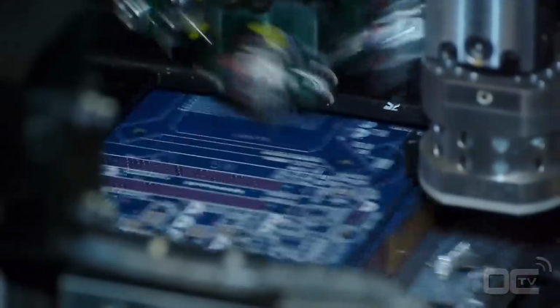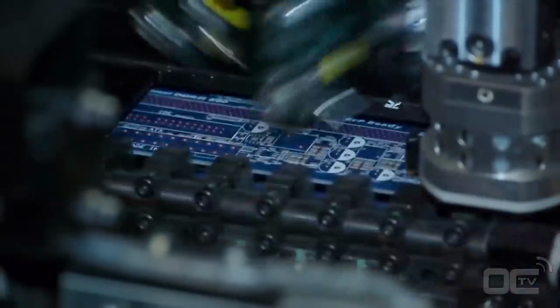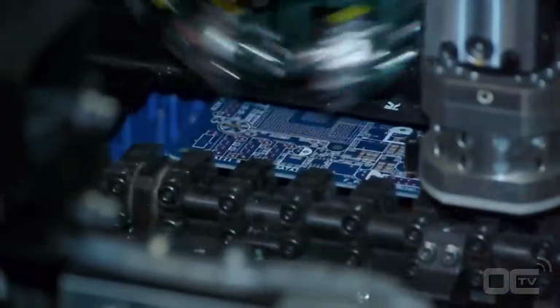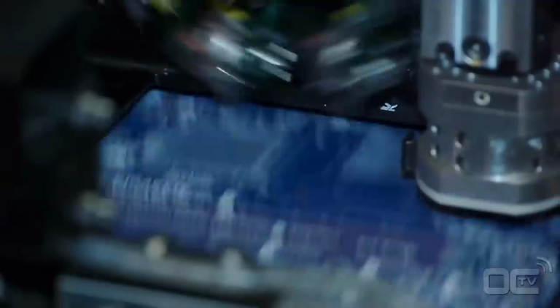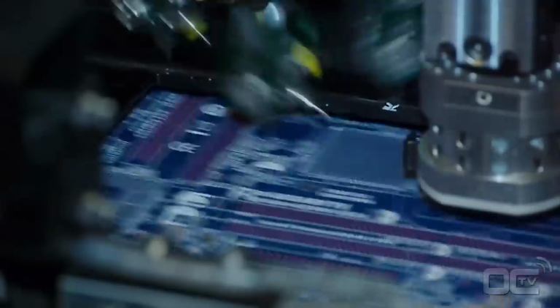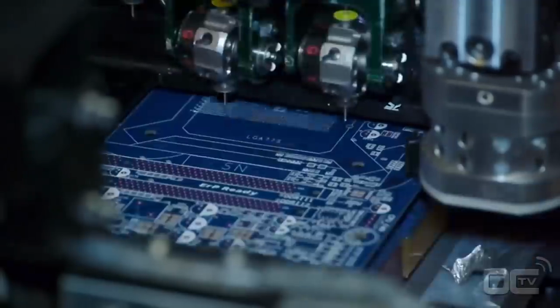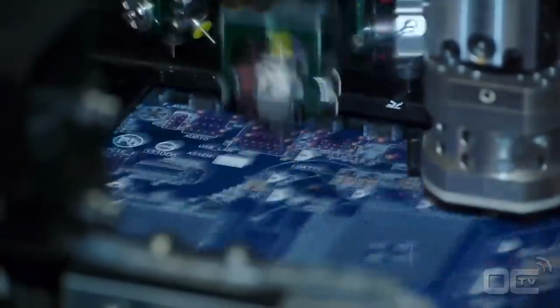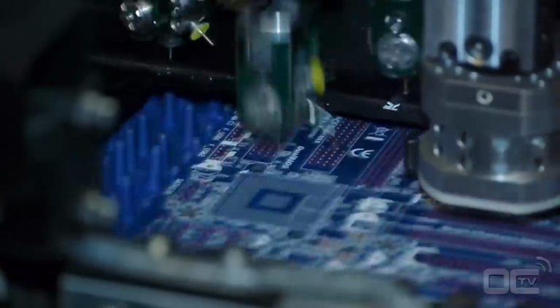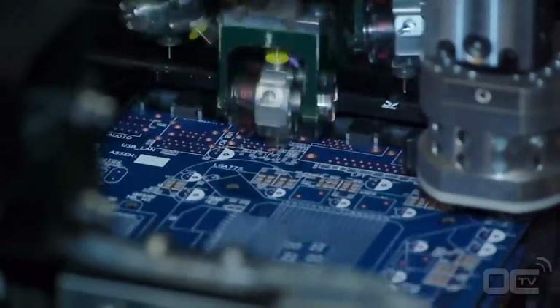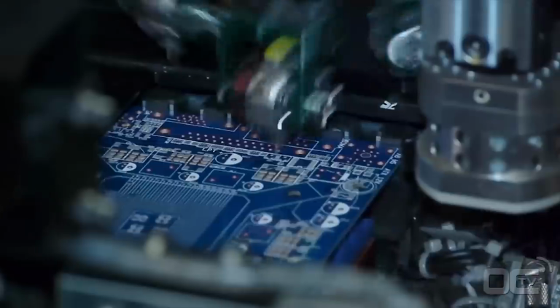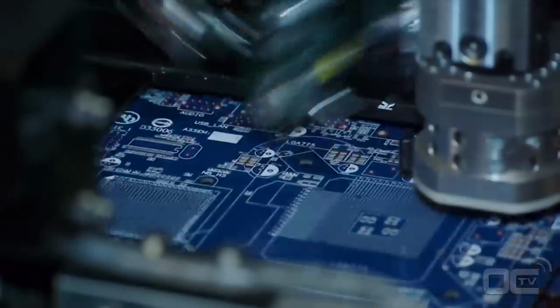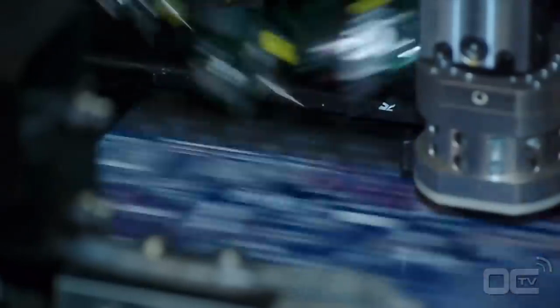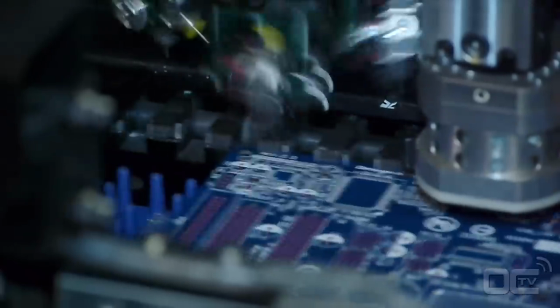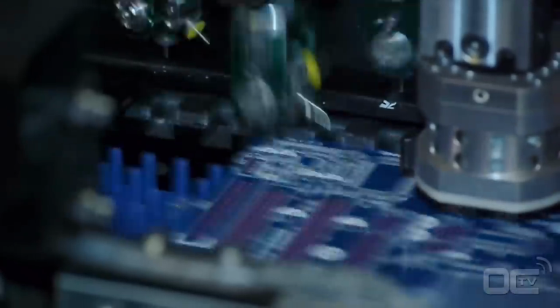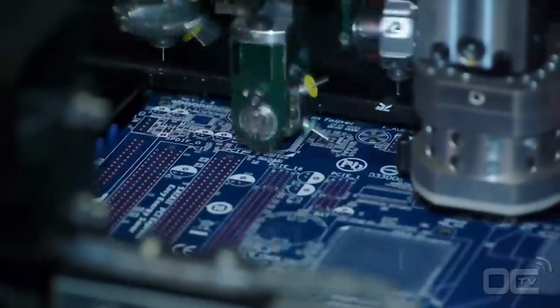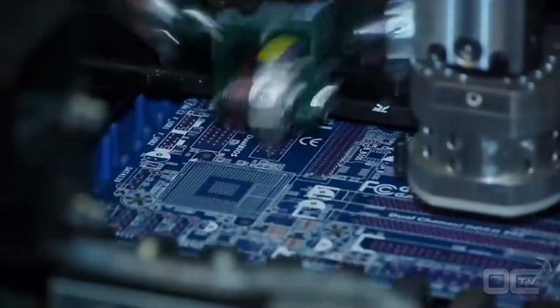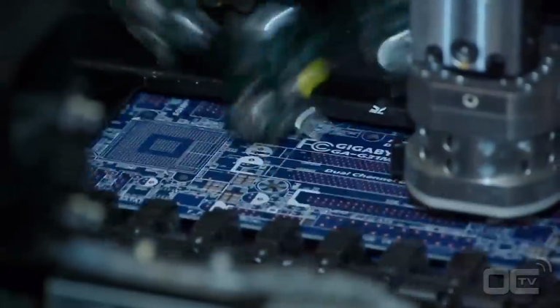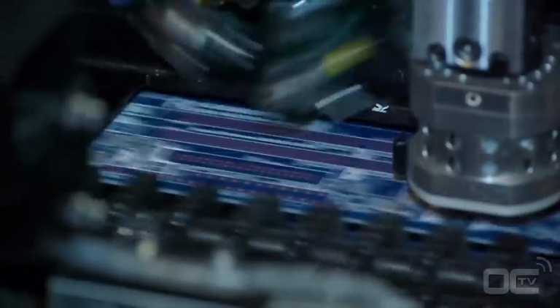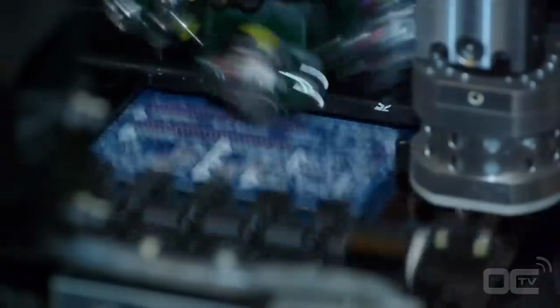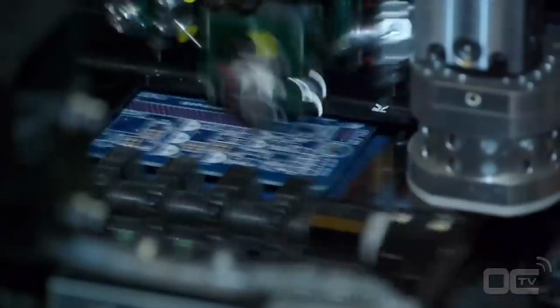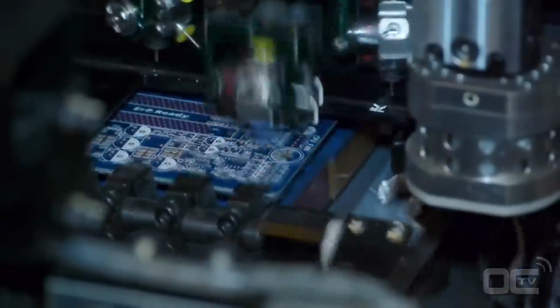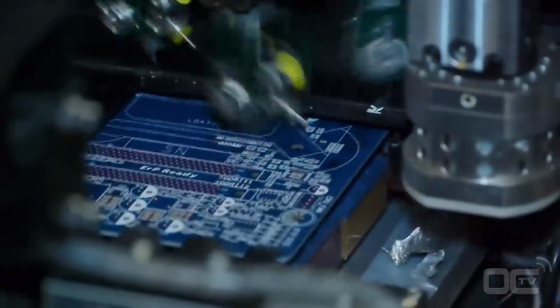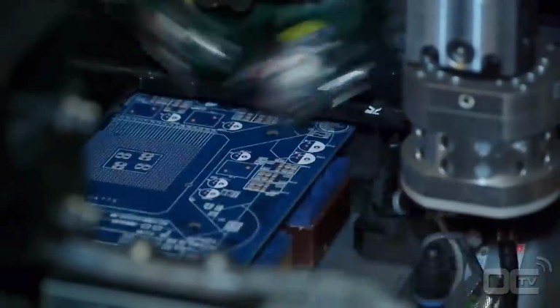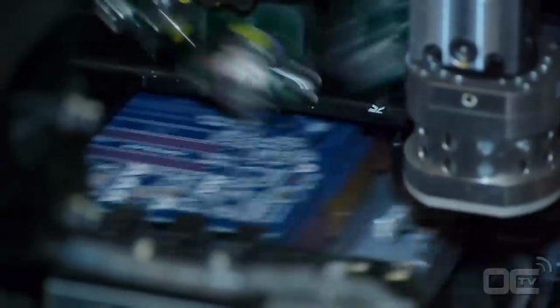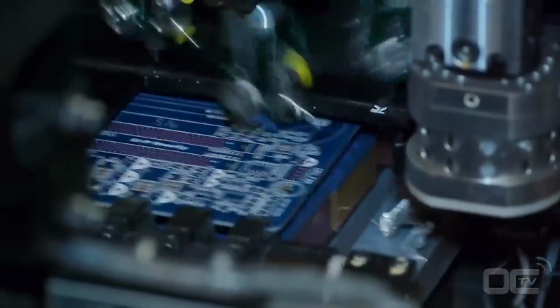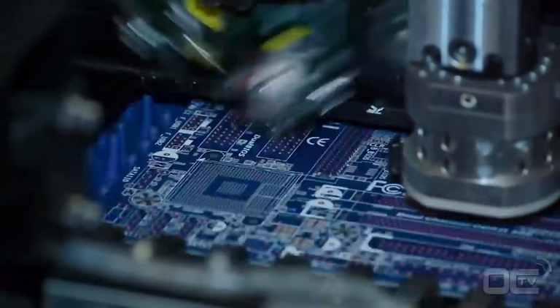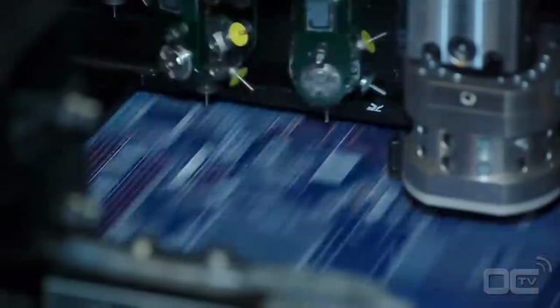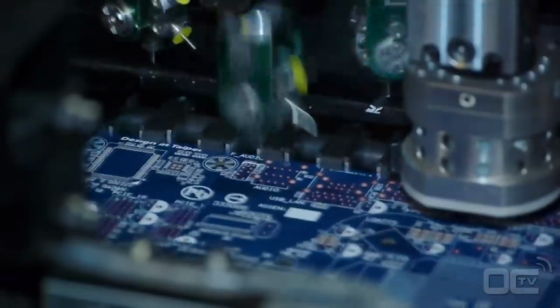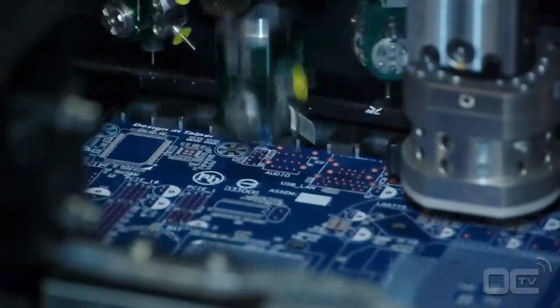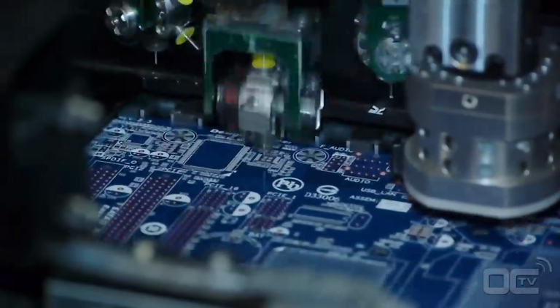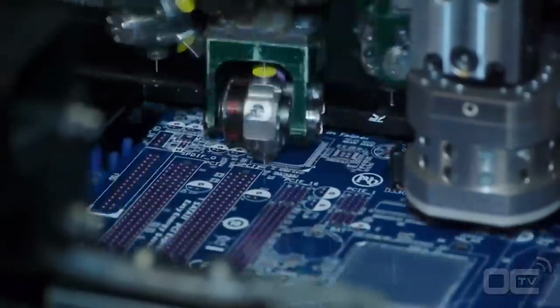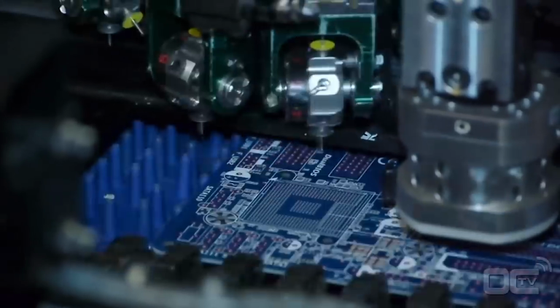Today's motherboards have components on both sides. The first side that goes into the factory process is the back side. Once the back side is done, a machine switches the main board to the other side and the process starts again on the SMT line.